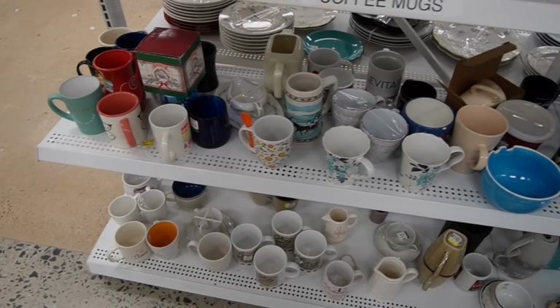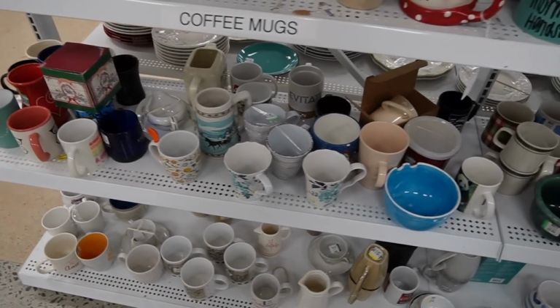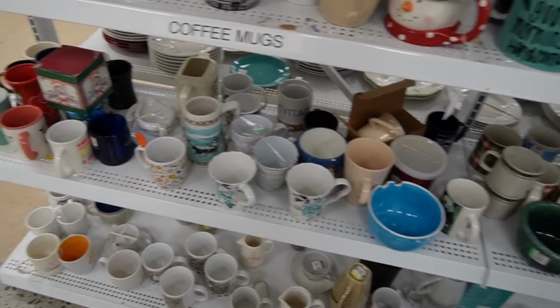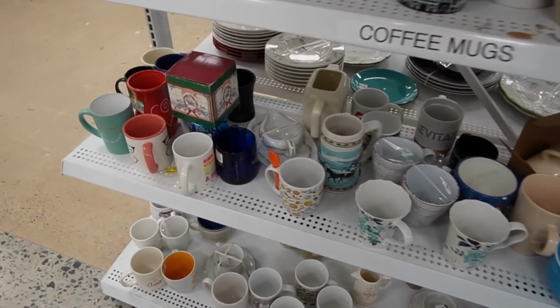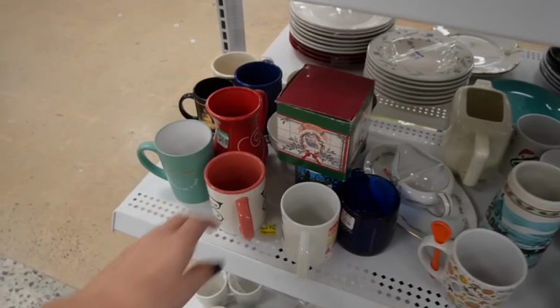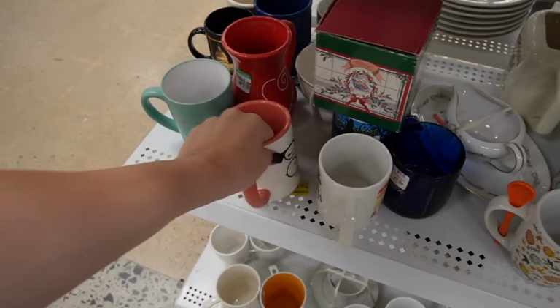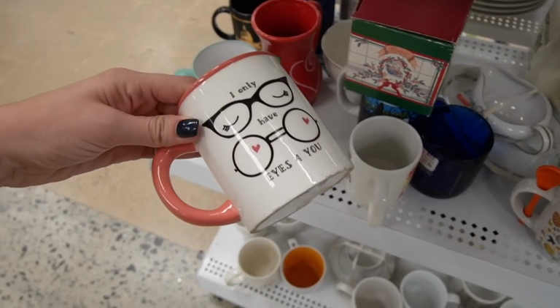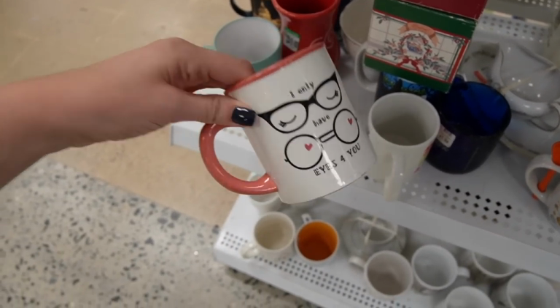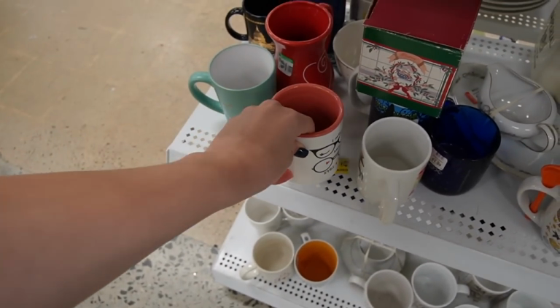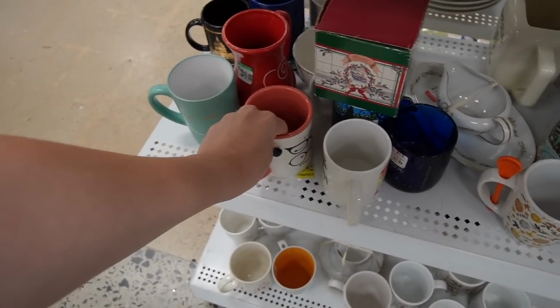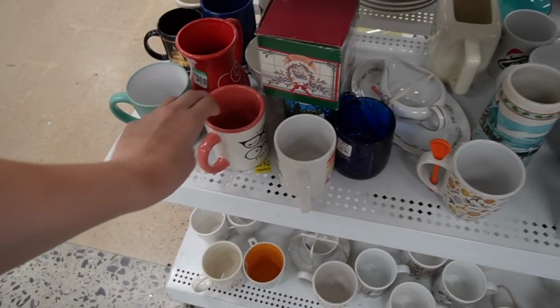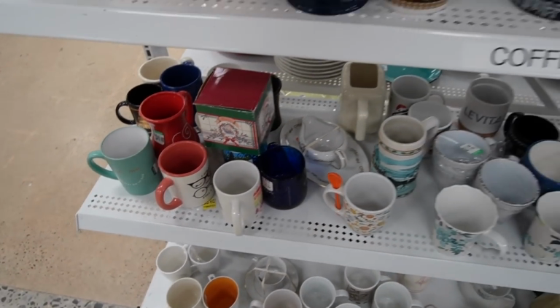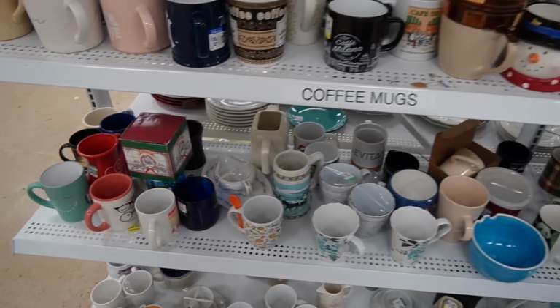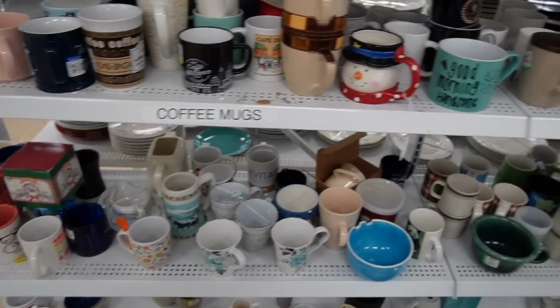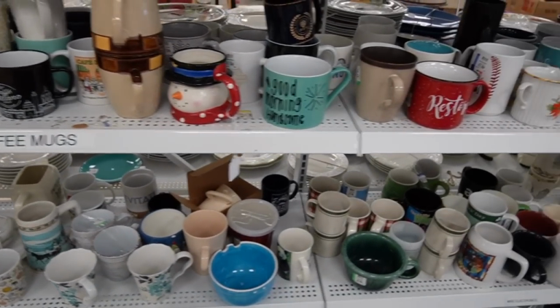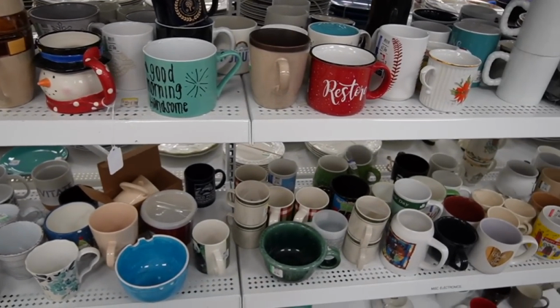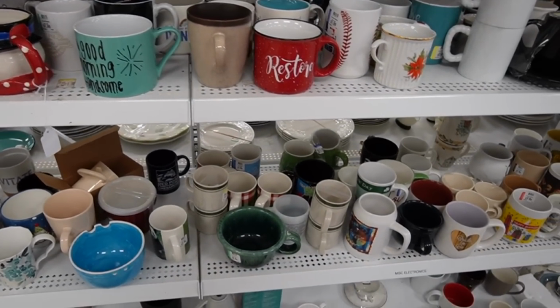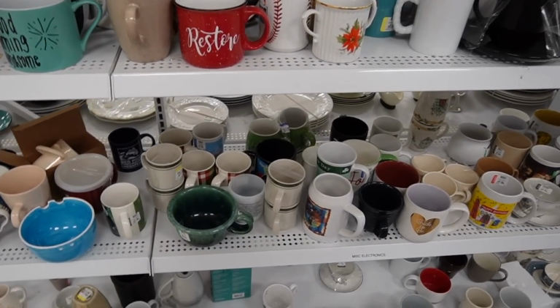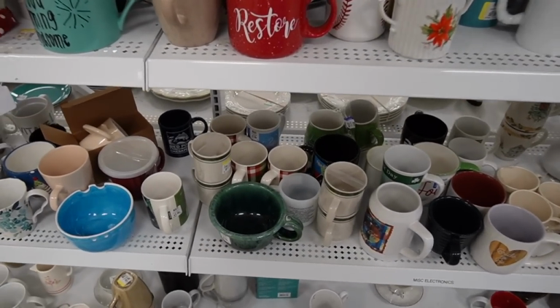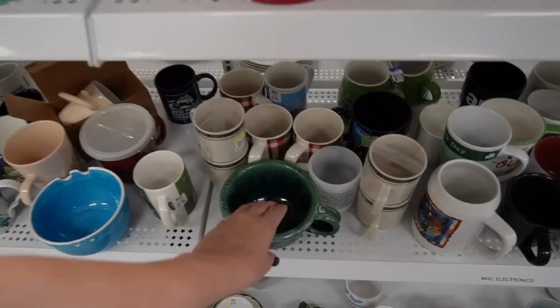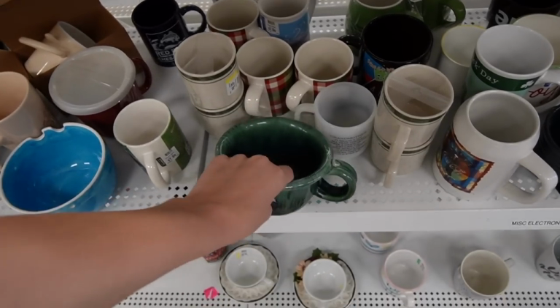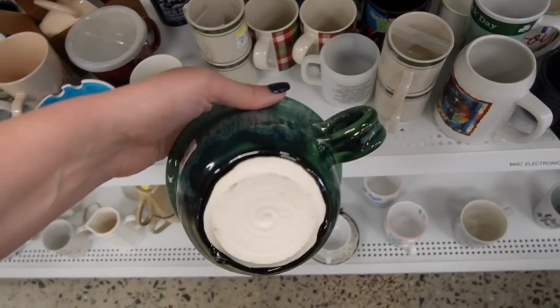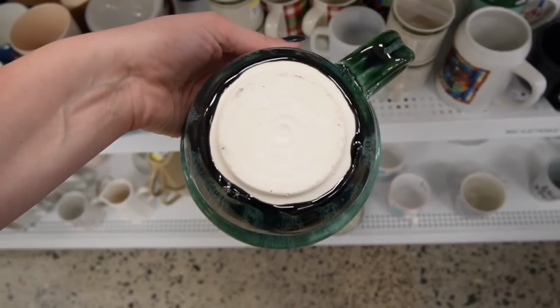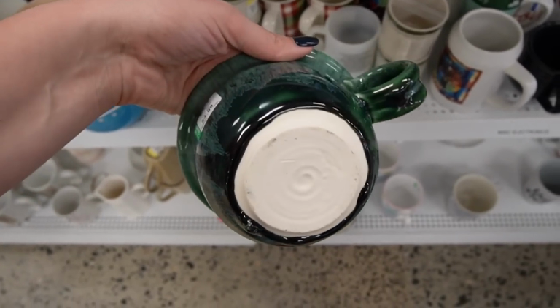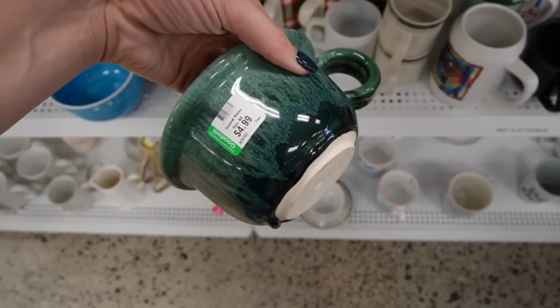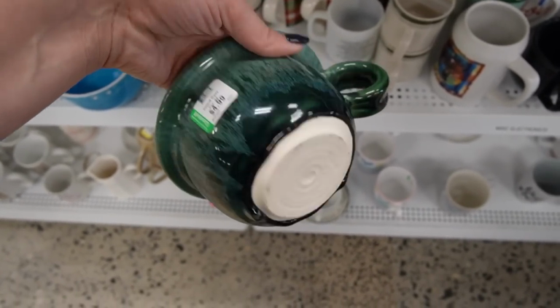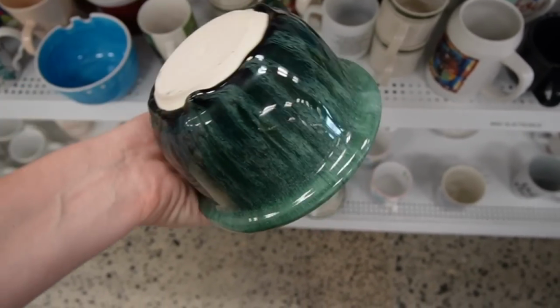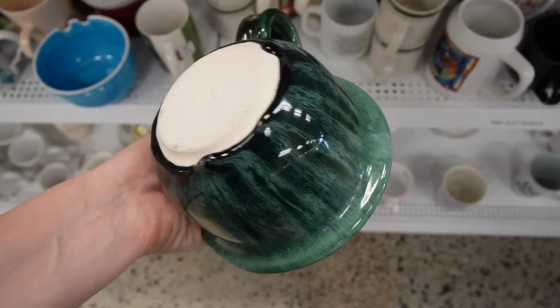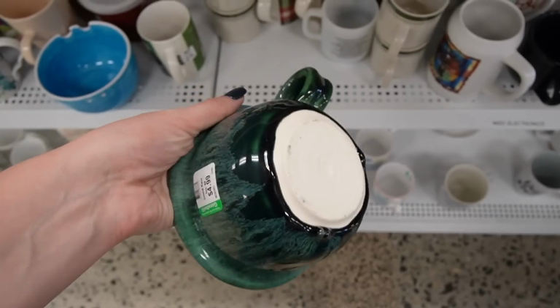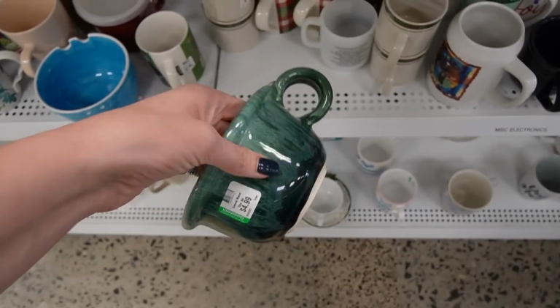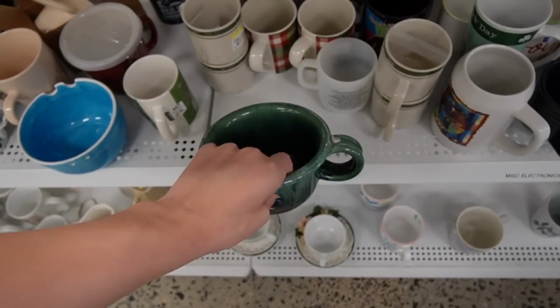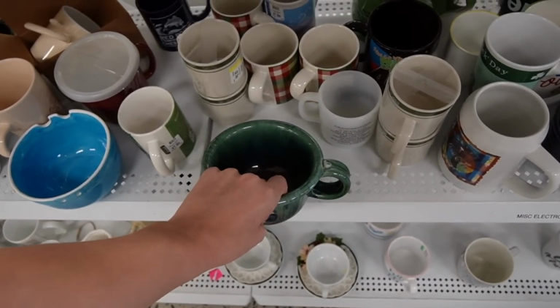All right, we're gonna browse through the mugs. What is that? That's massive - that strikes me as being like a soup mug.